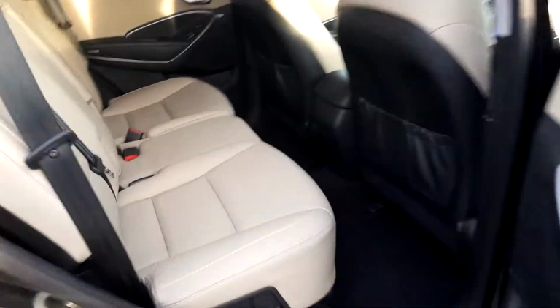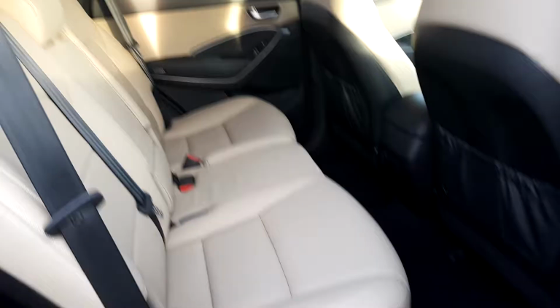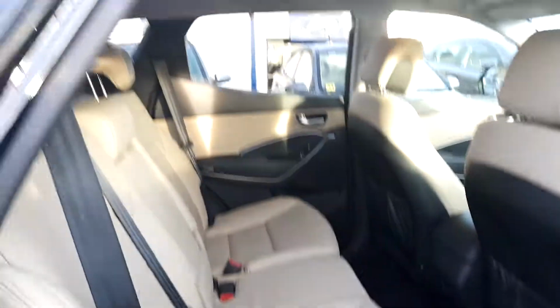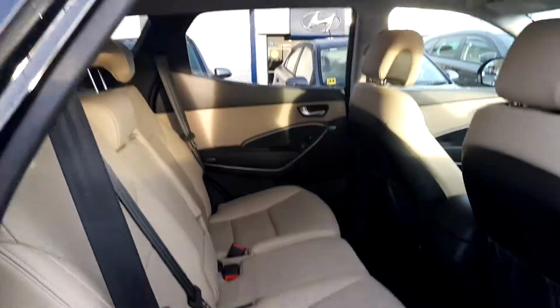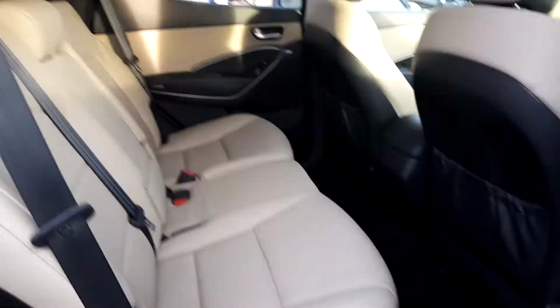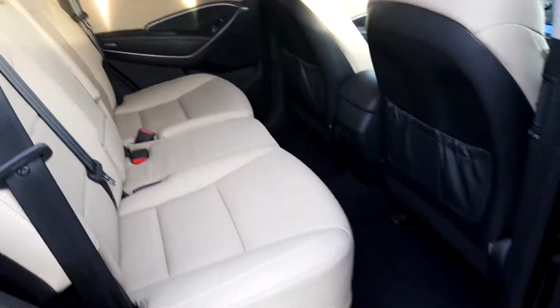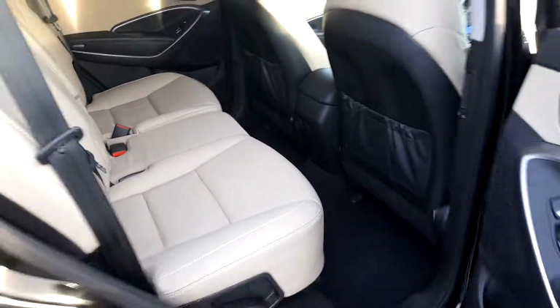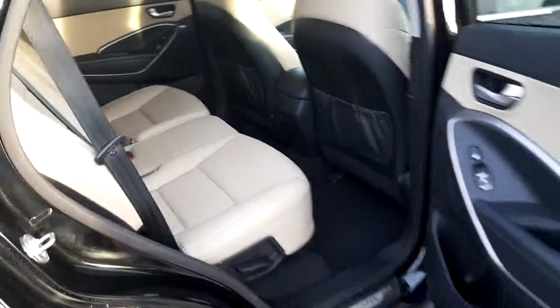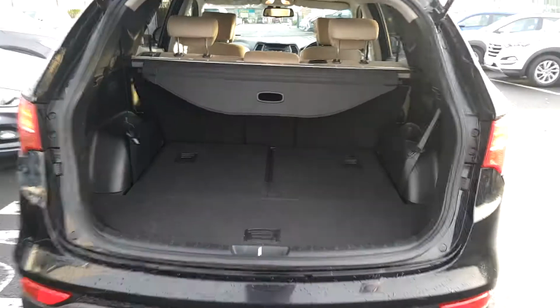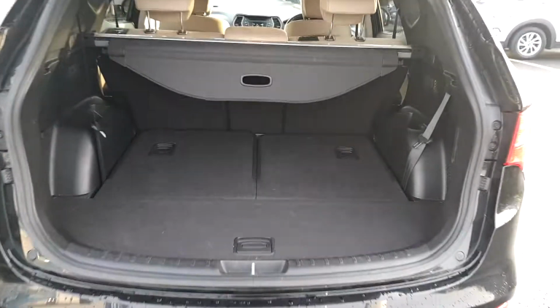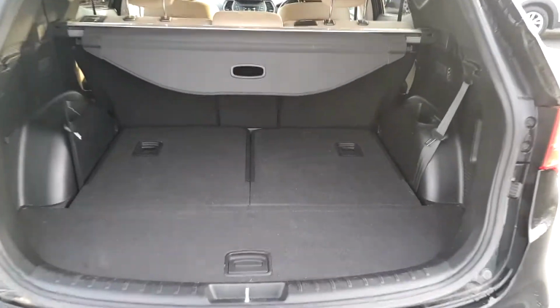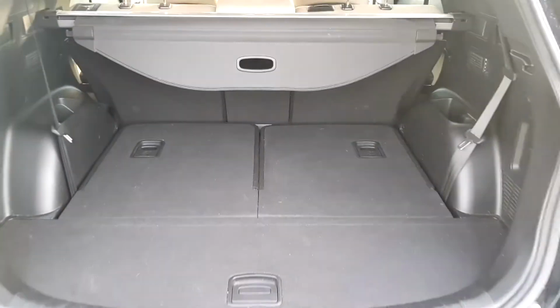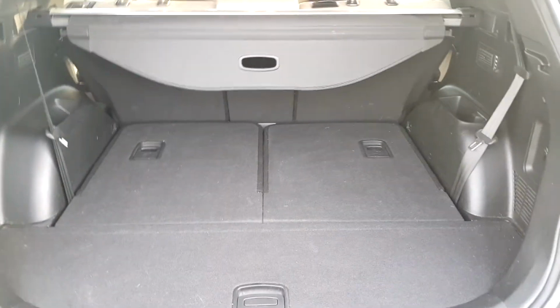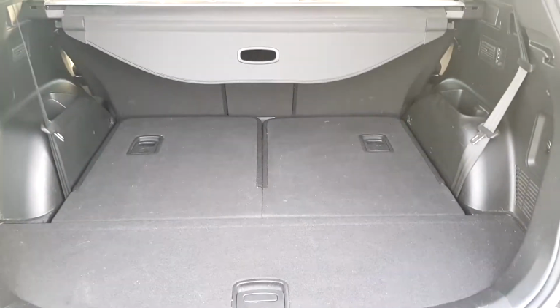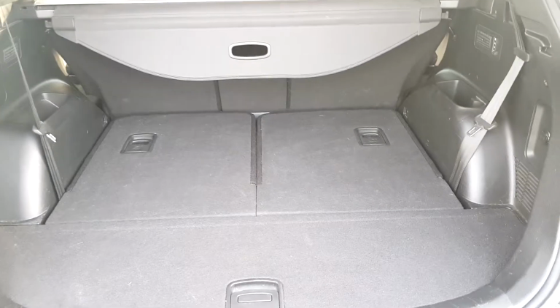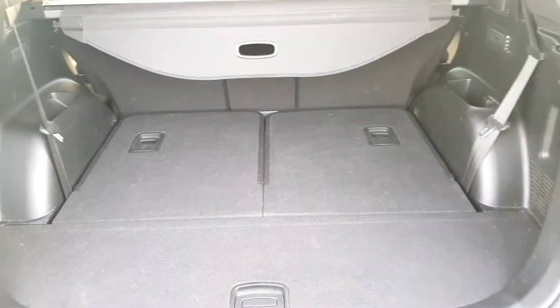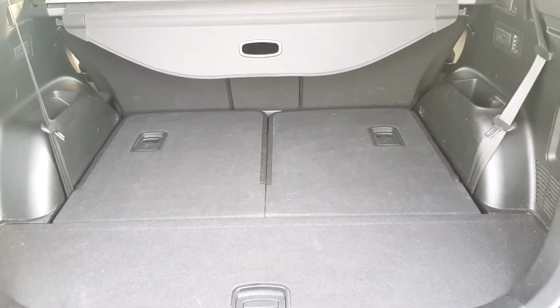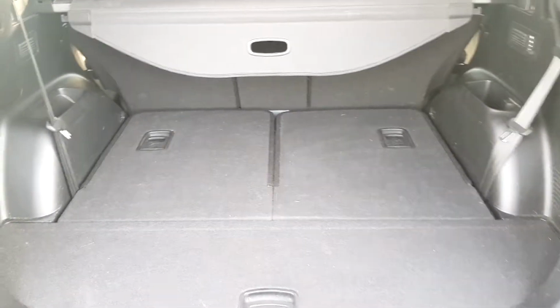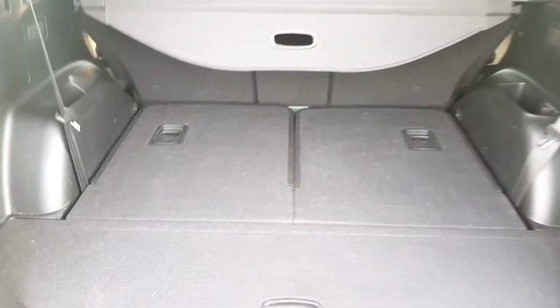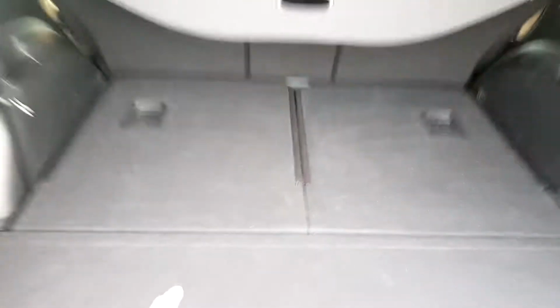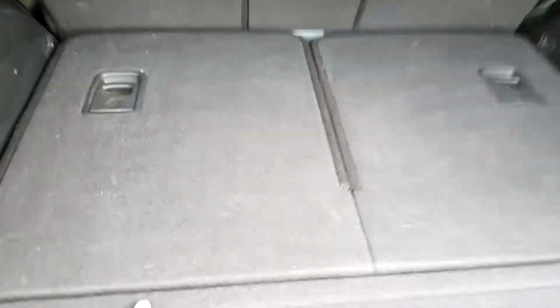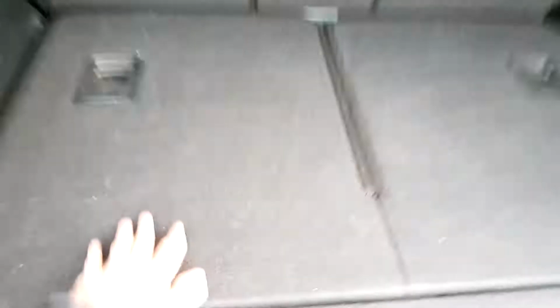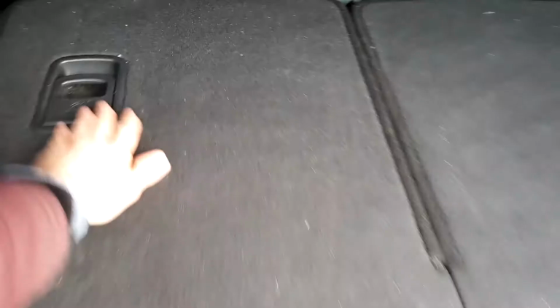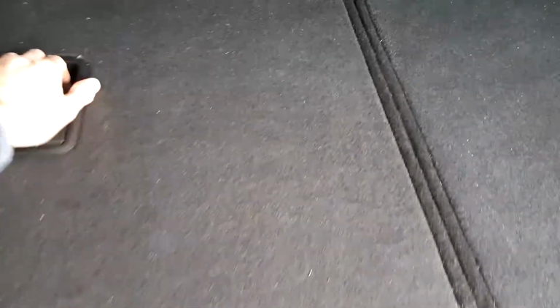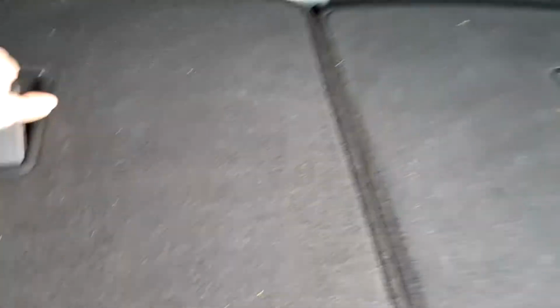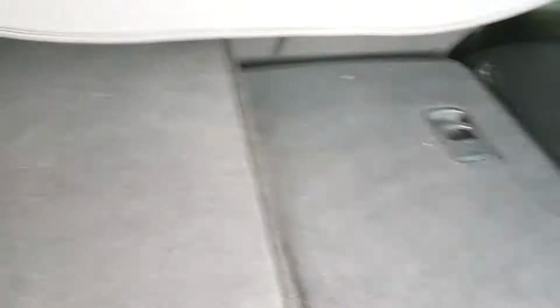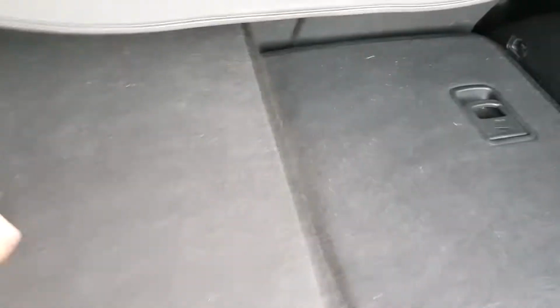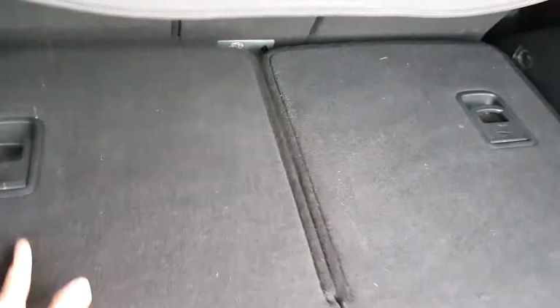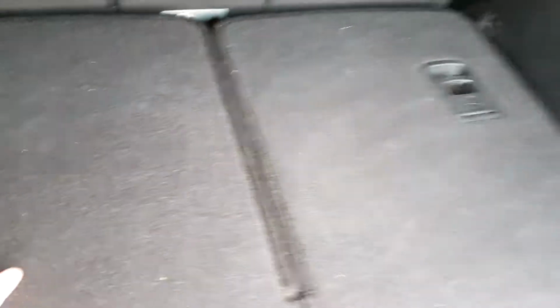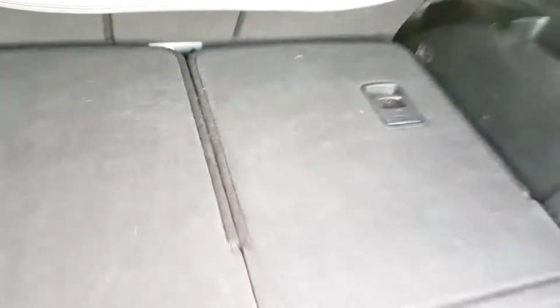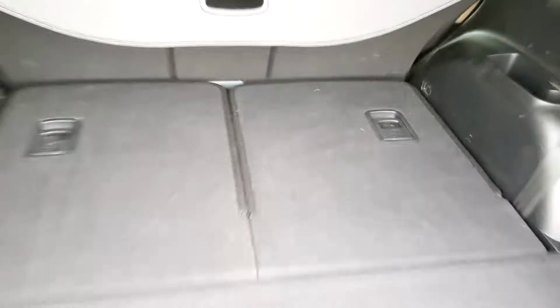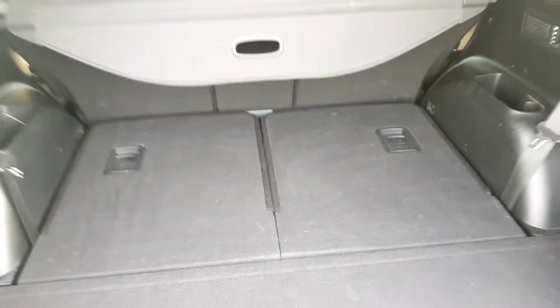Back here there's loads of room, good for whatever your needs. The Santa Fe is a seven-seater as well — as you can see, your two seats pop up there when you need them.